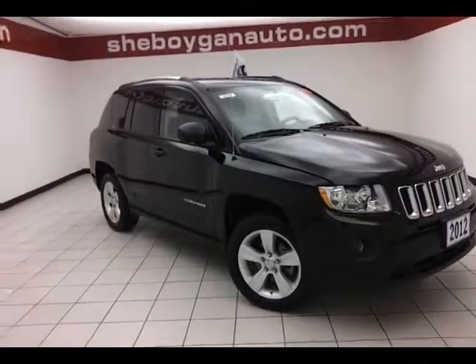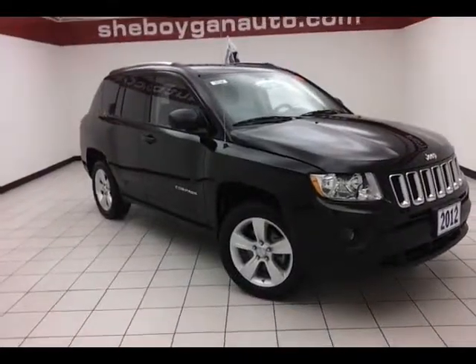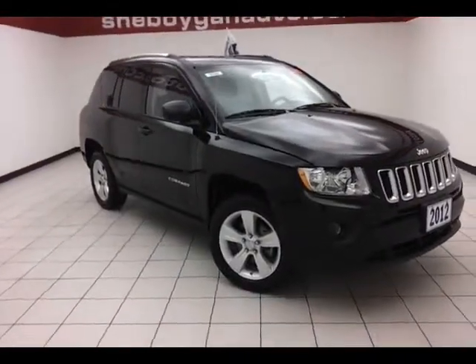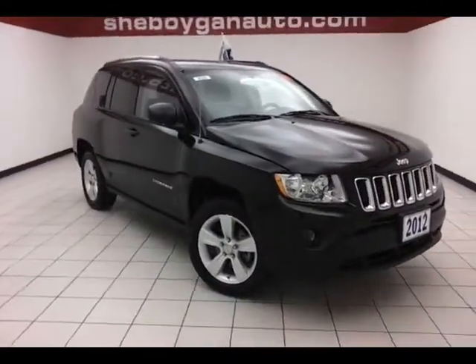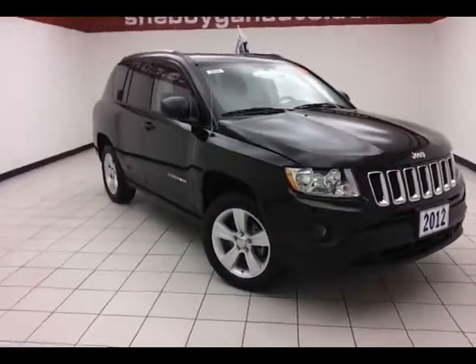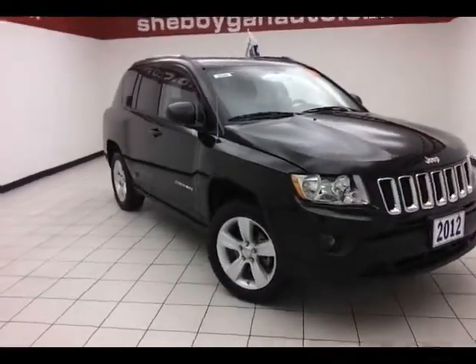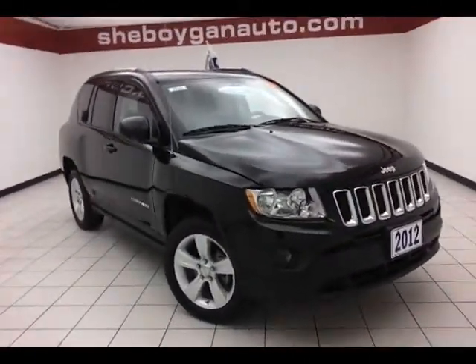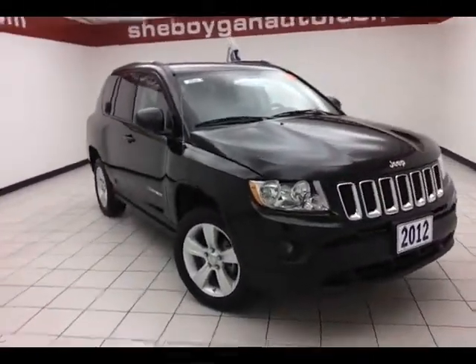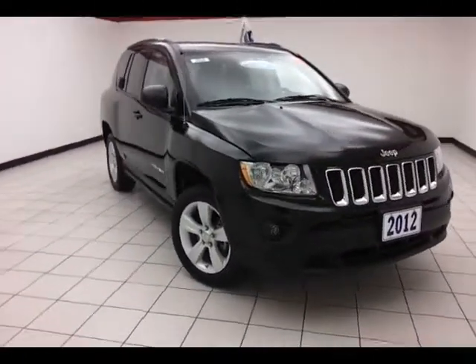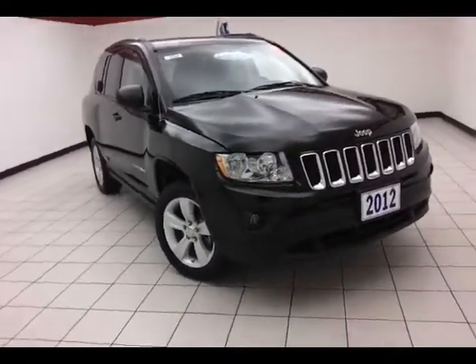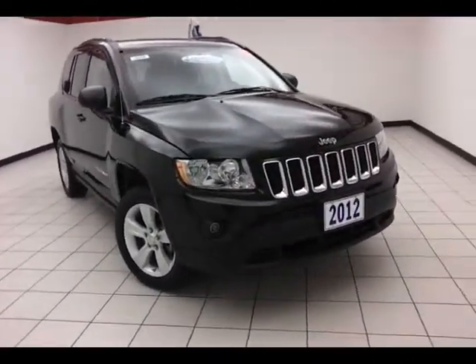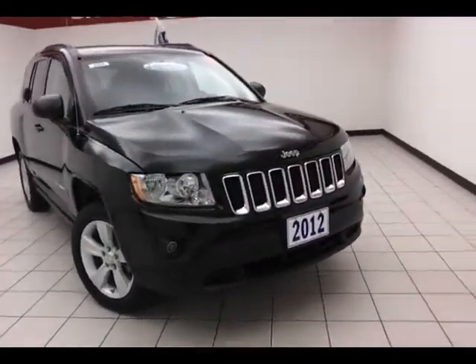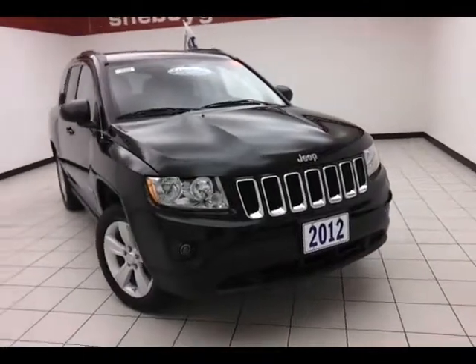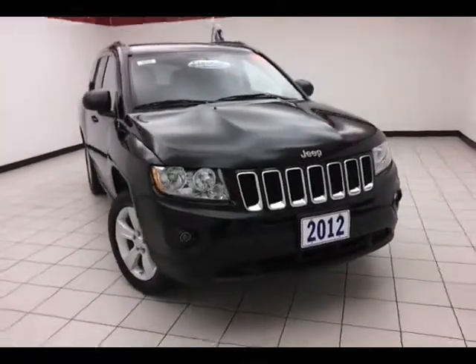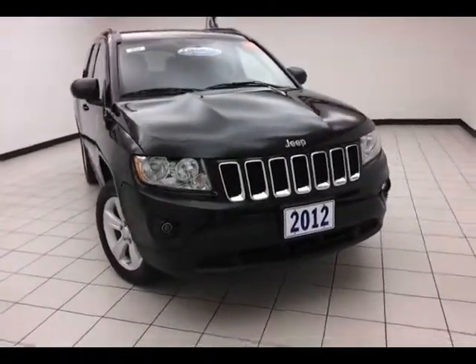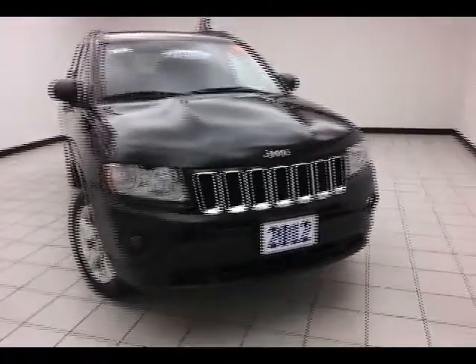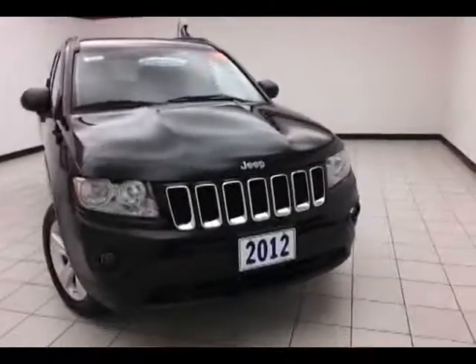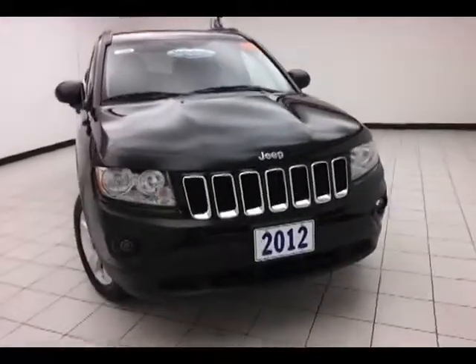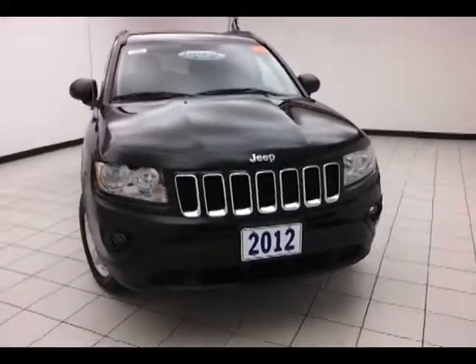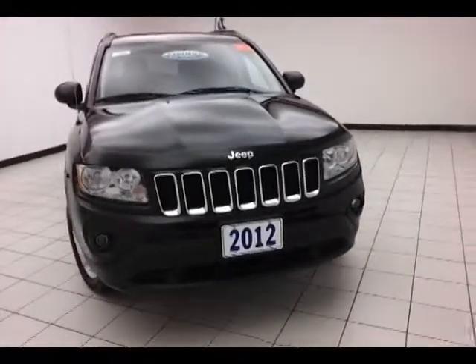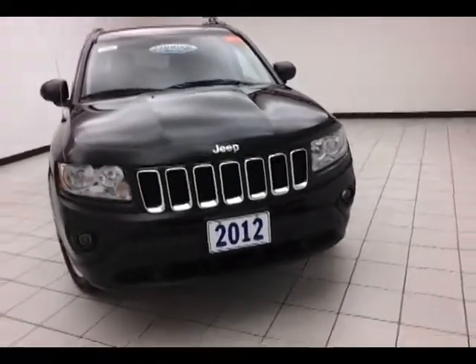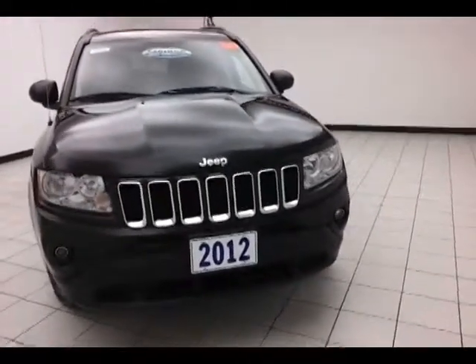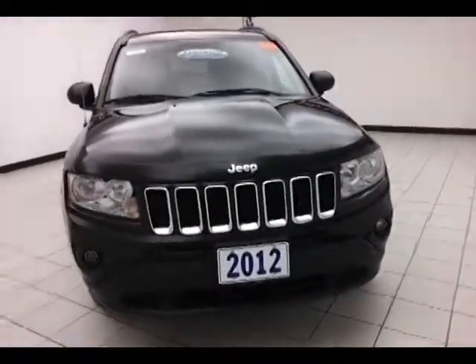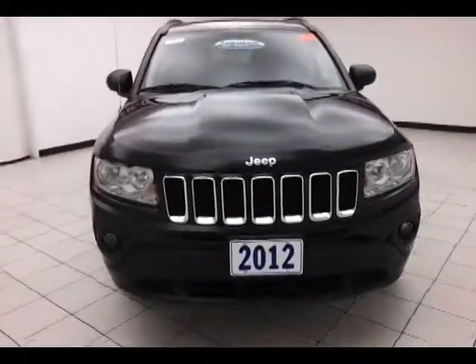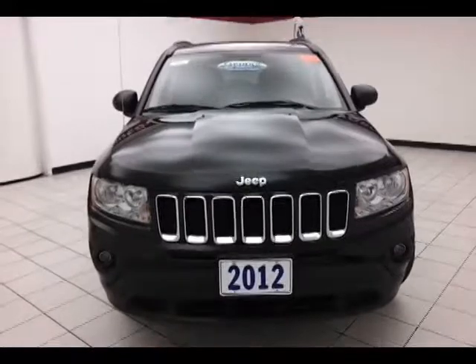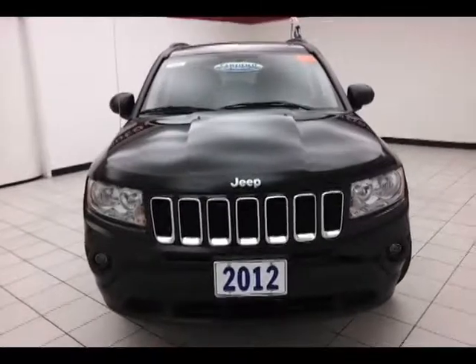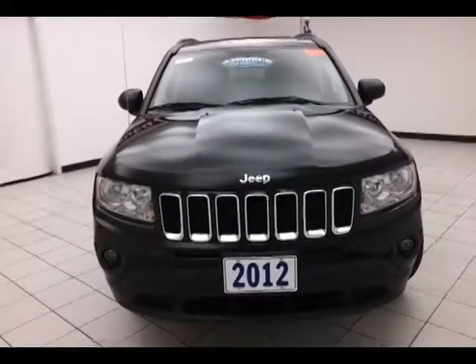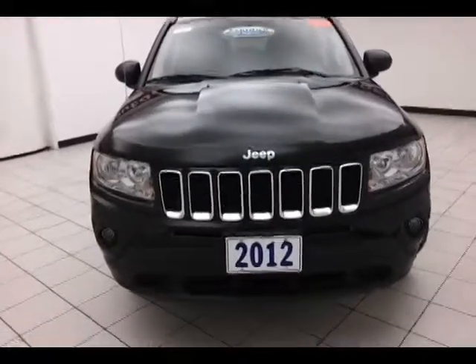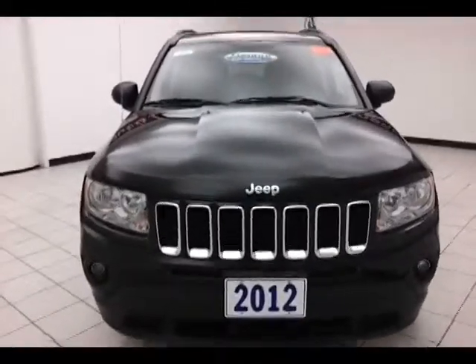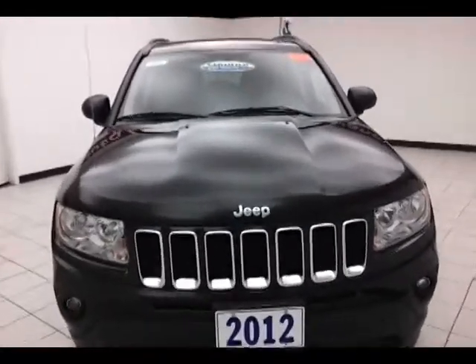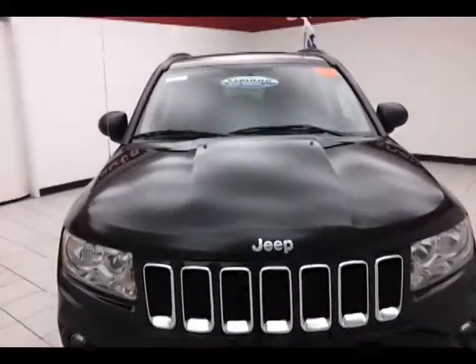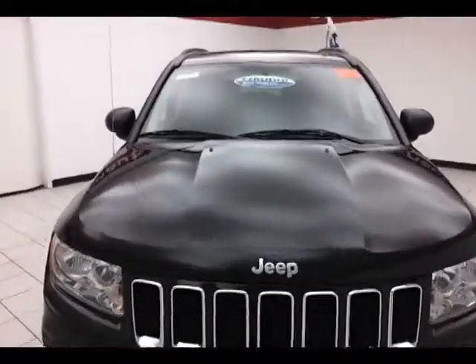Today's special is the 2012 Jeep Compass Sport 4-Wheel Drive, stock number B2524P. This Compass has 24,000 miles and comes with a clean Auto Check history report. It is black in color.